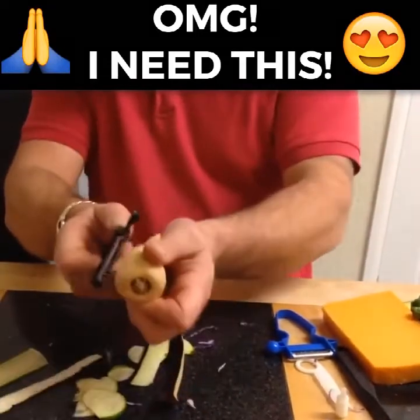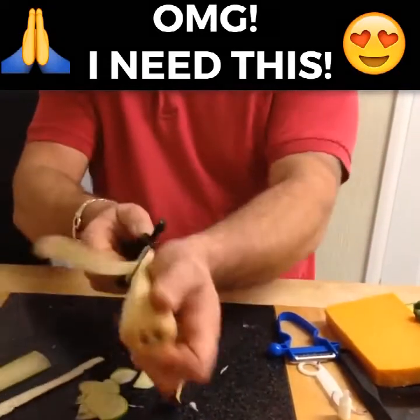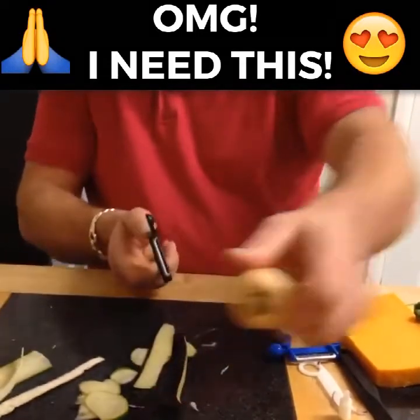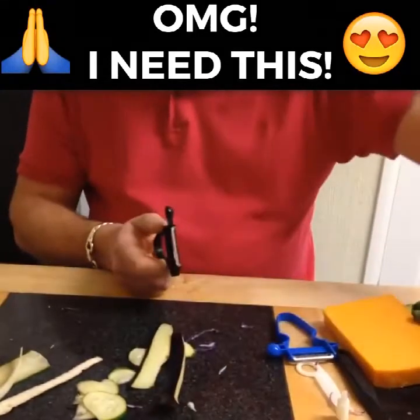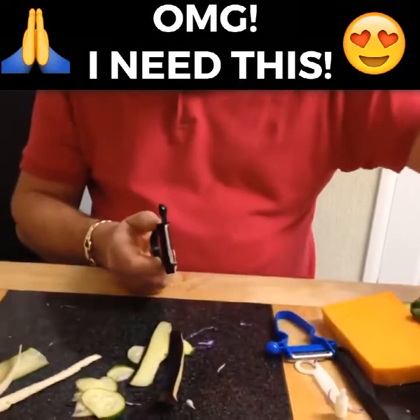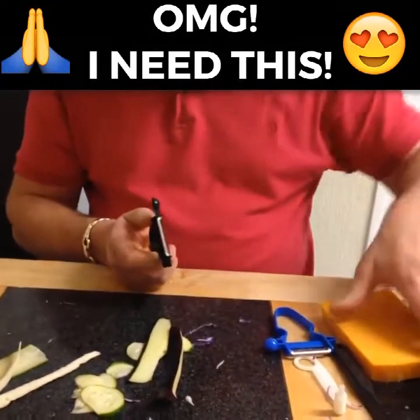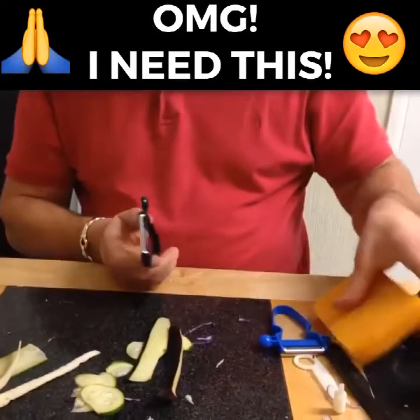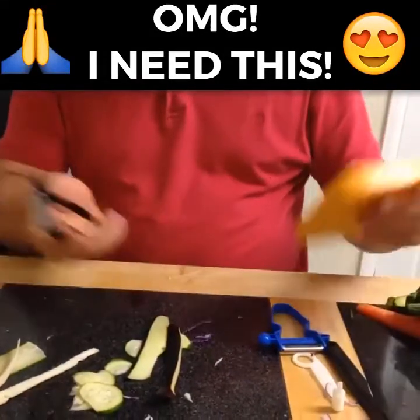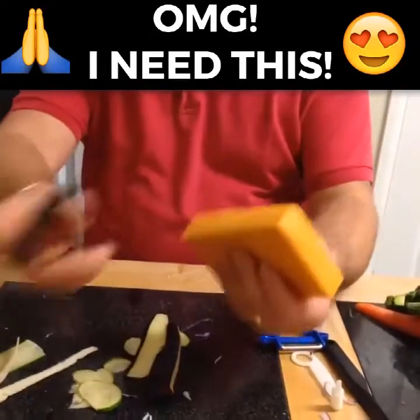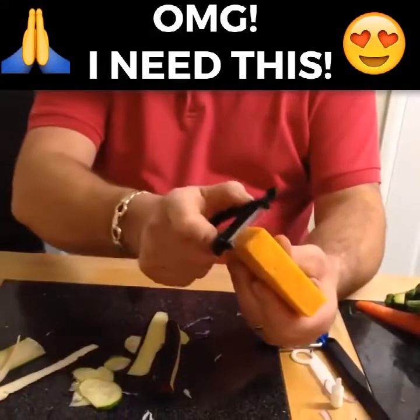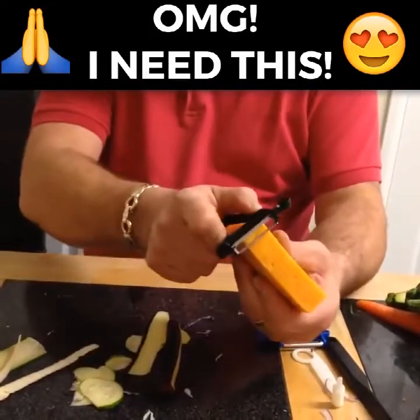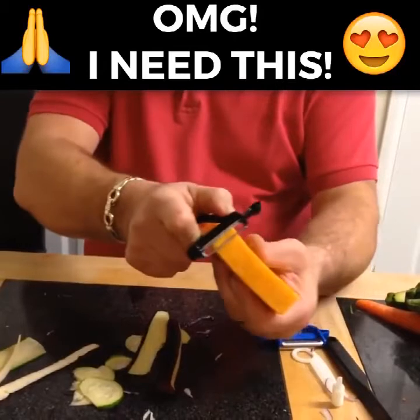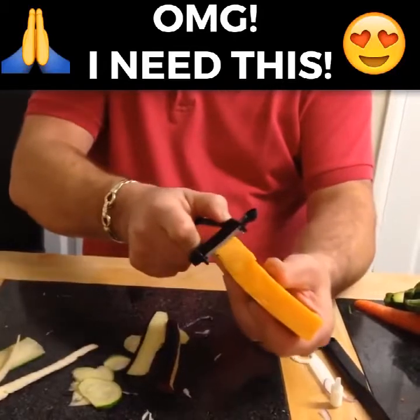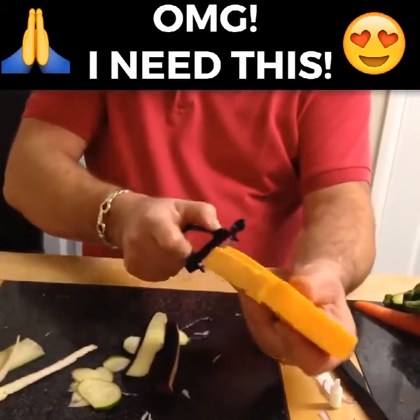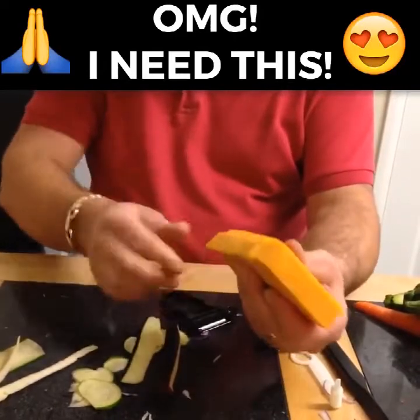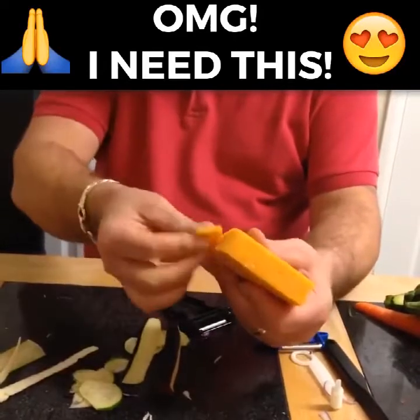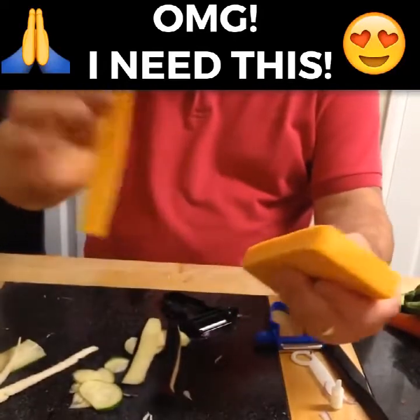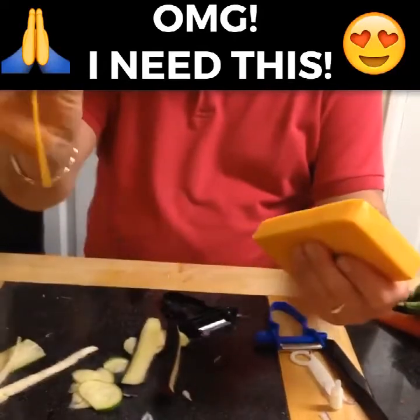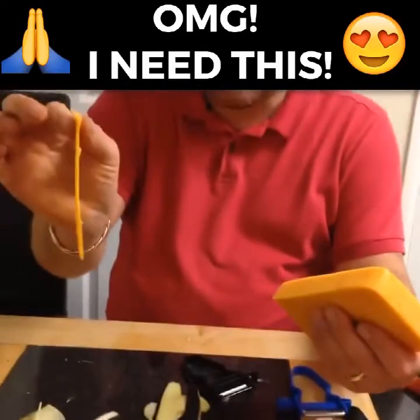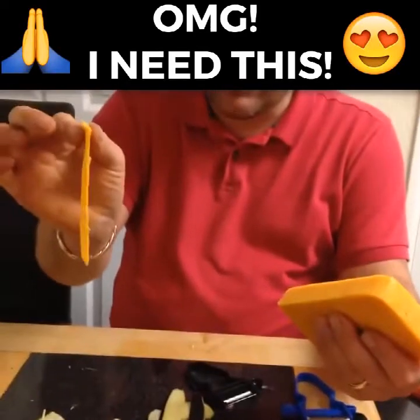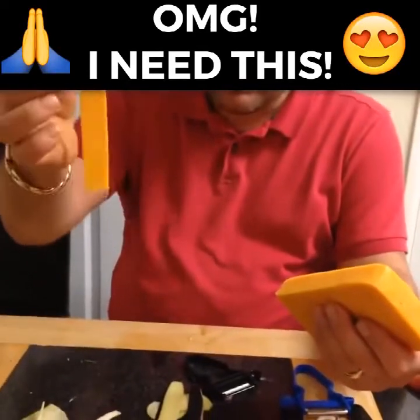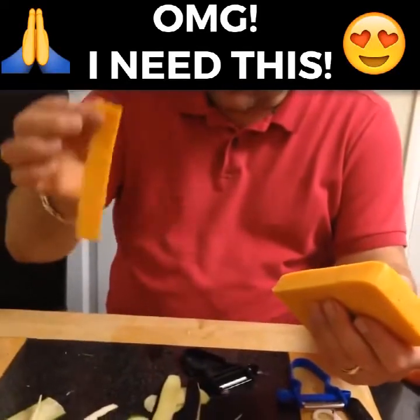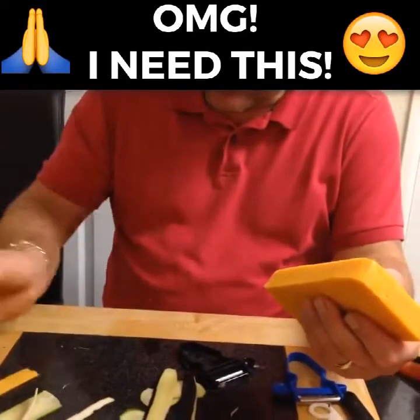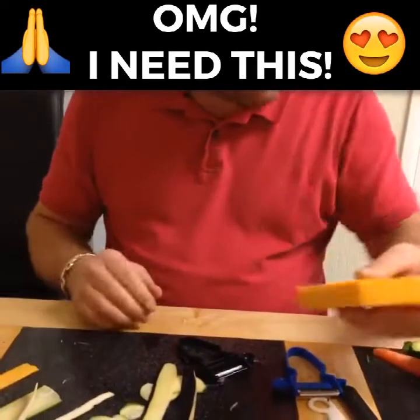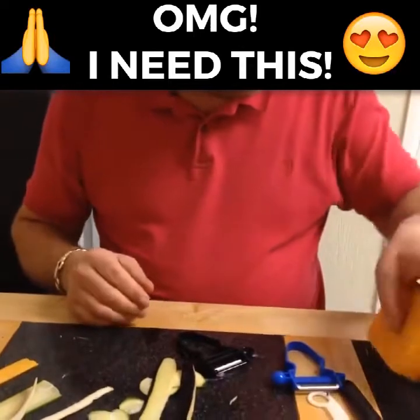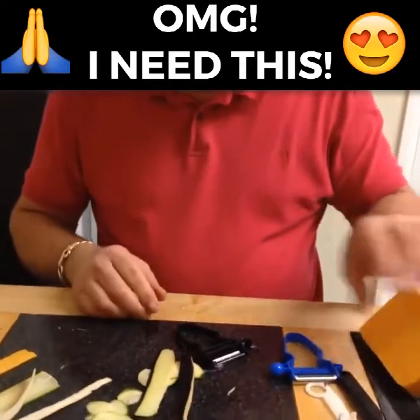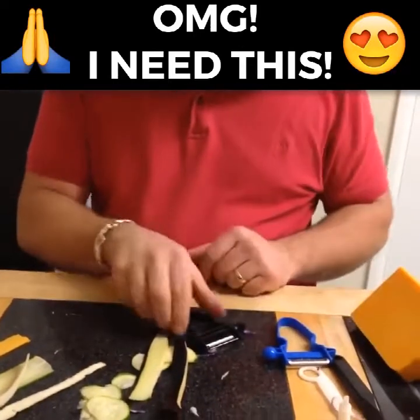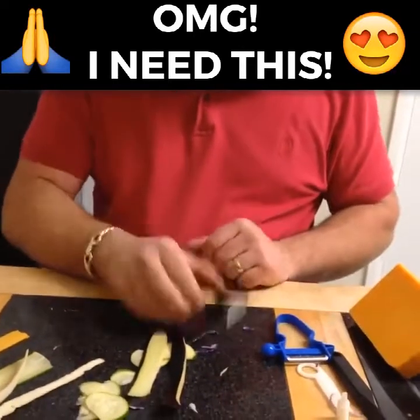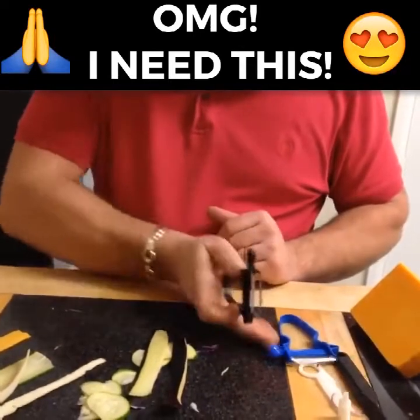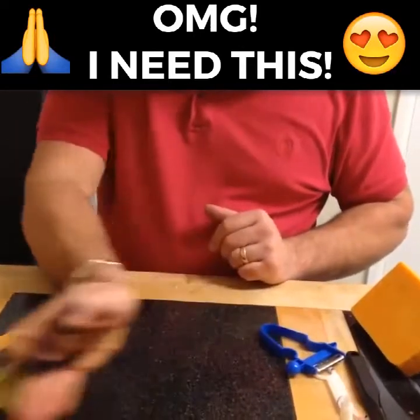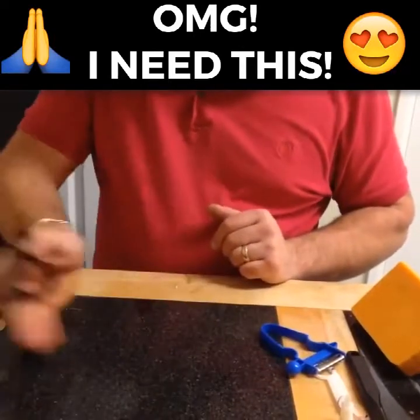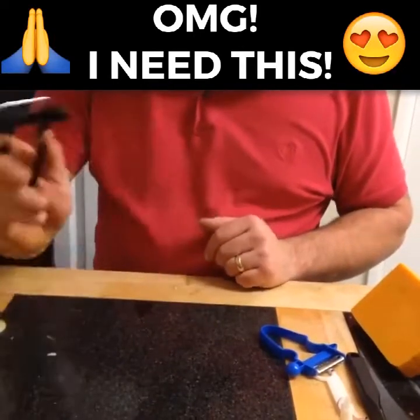Now, if you want to slice a block of cheese, I'll guarantee you that's the easiest way. You'll get a perfect slice of cheese each and every time — all the same thickness all the way through, as you can see.